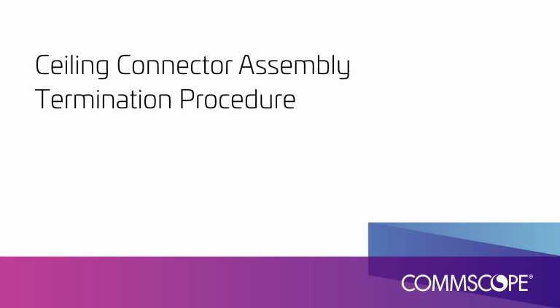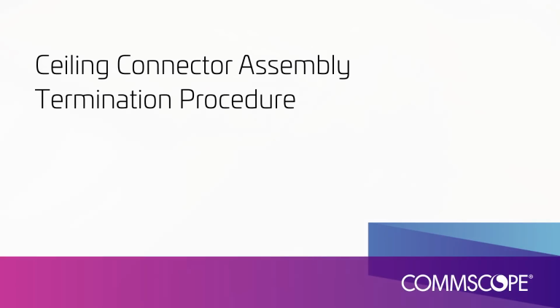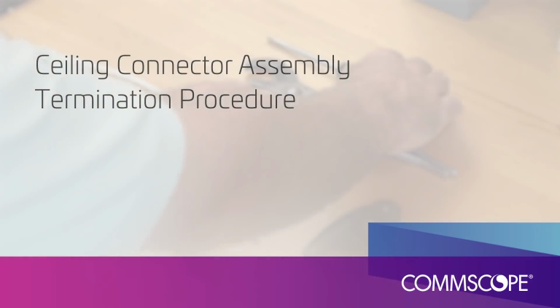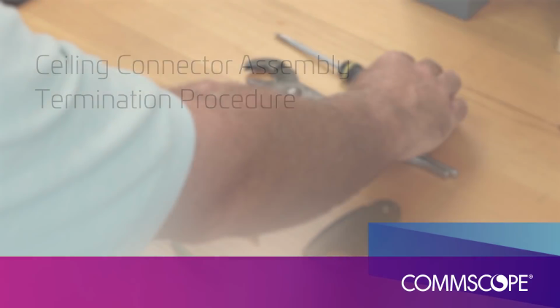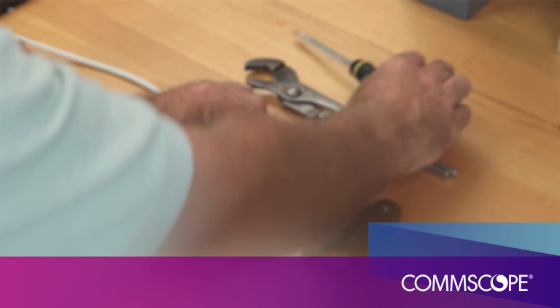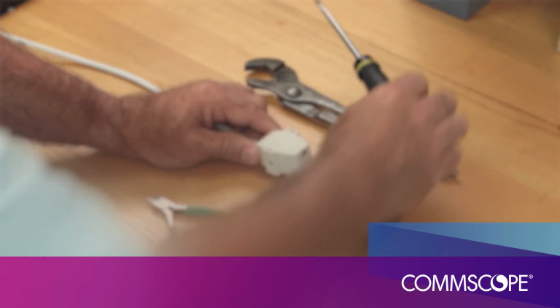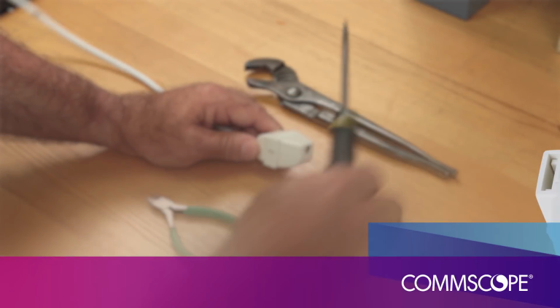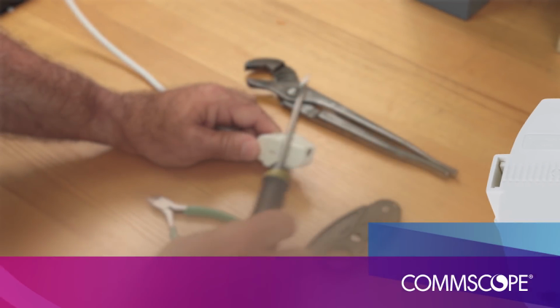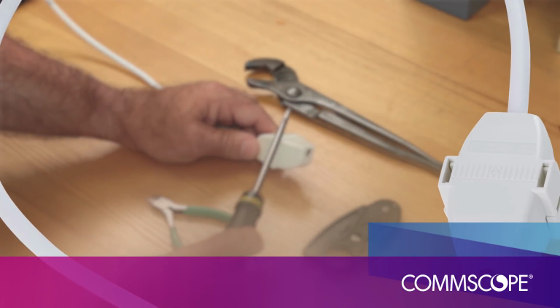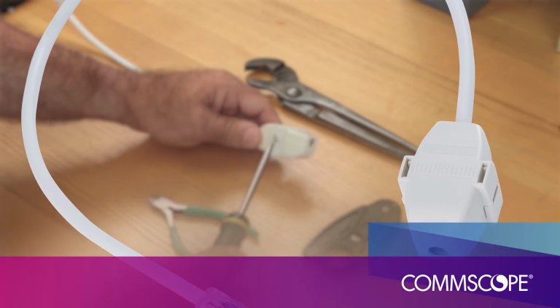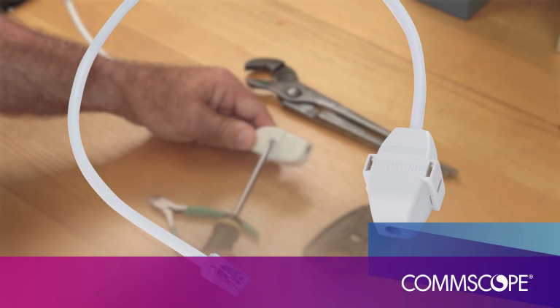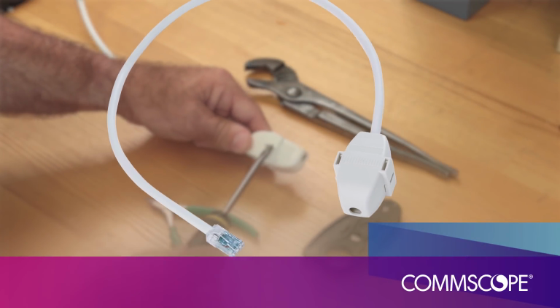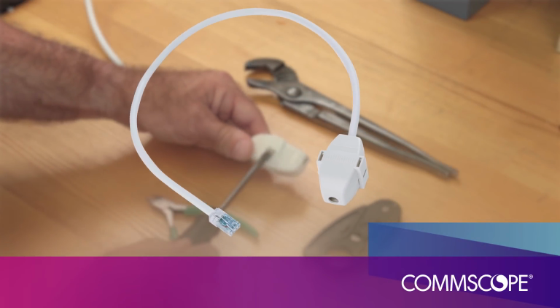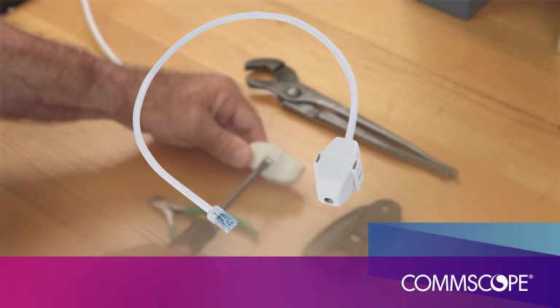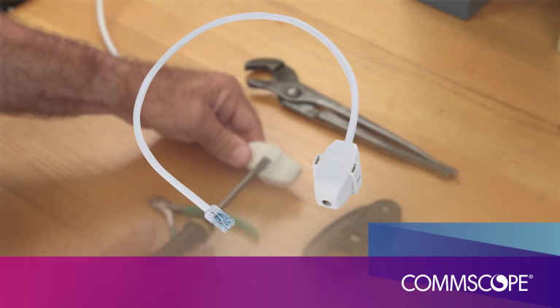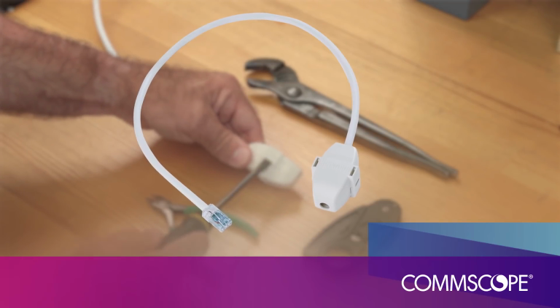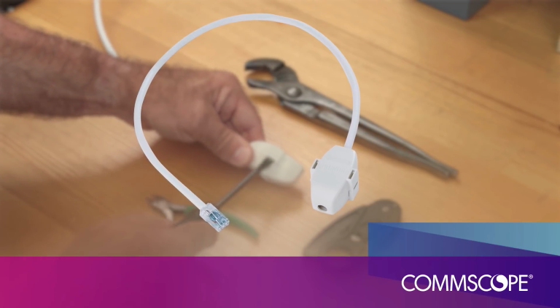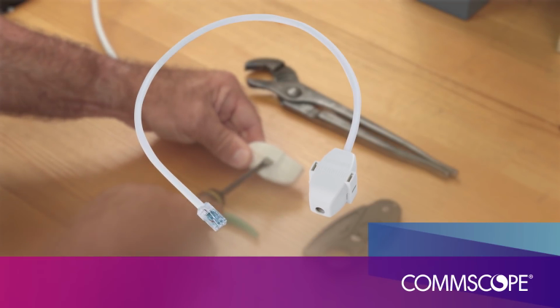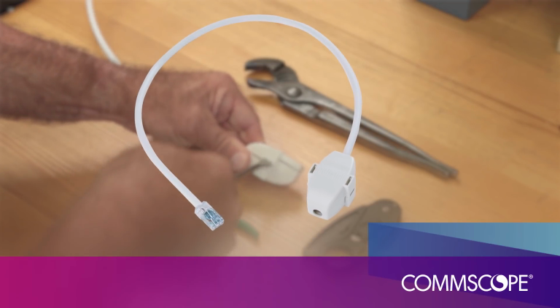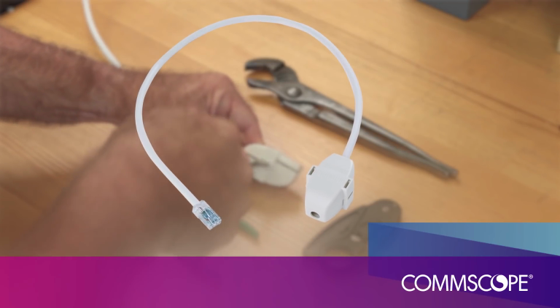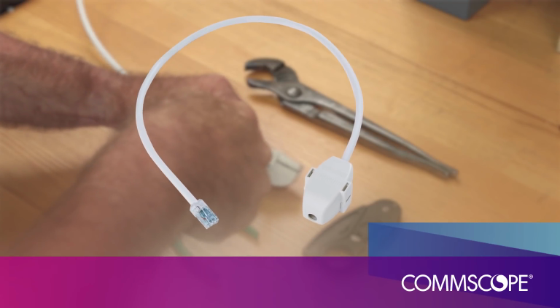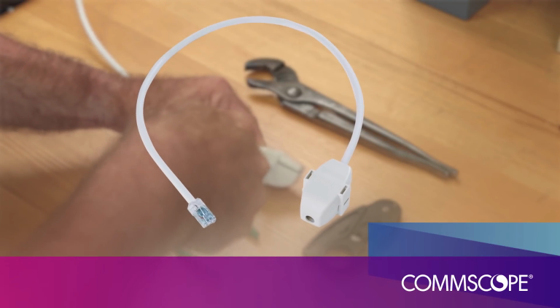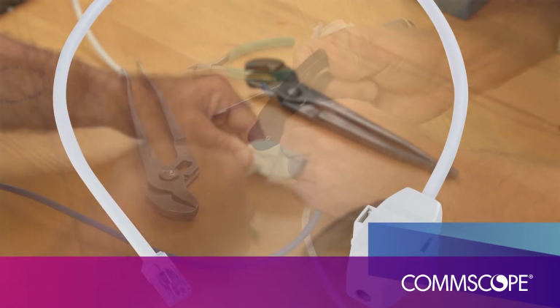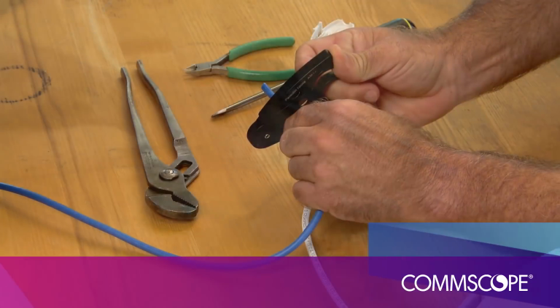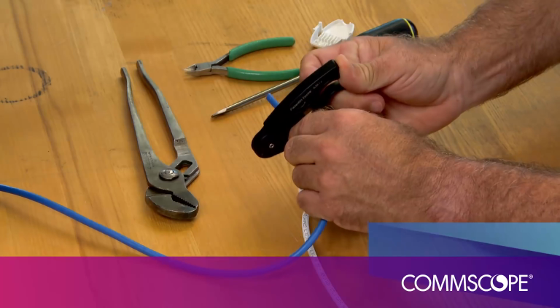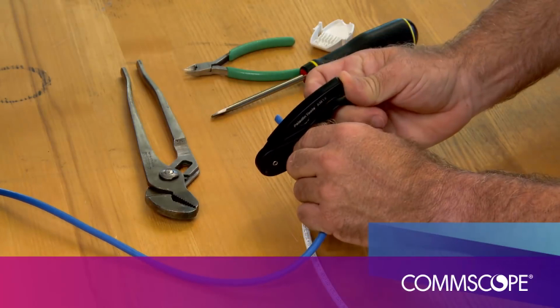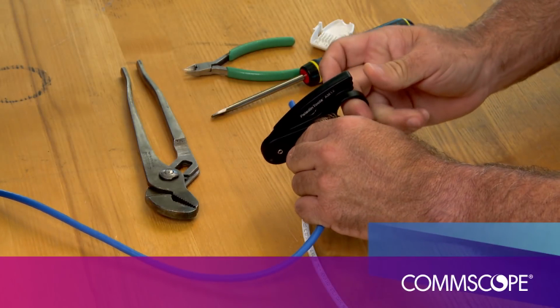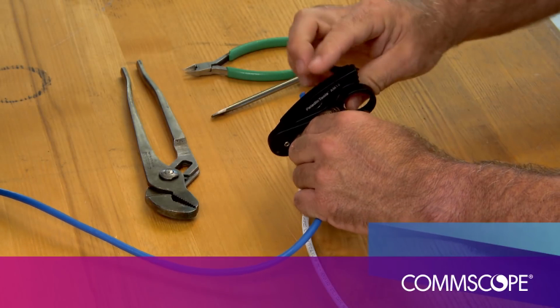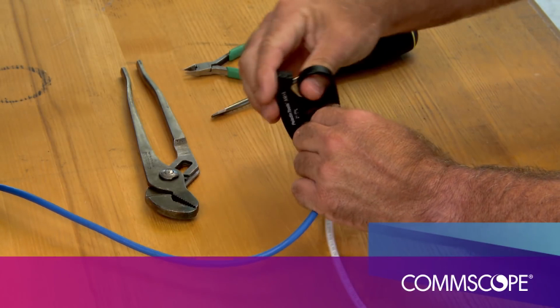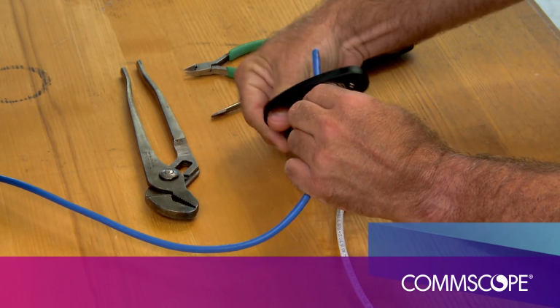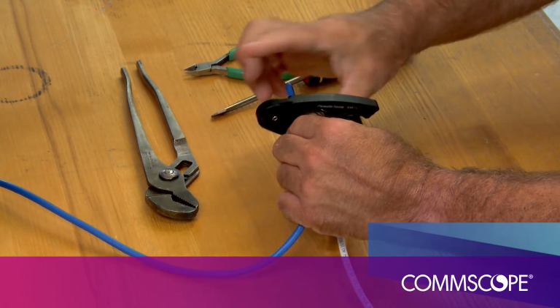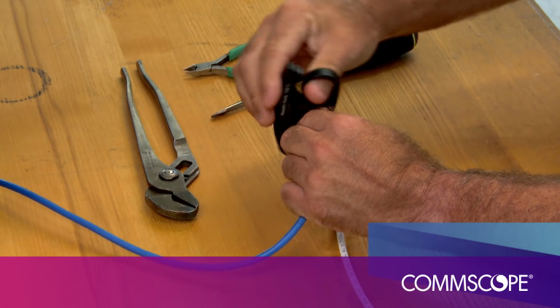We are now going to demonstrate how to terminate a cable in the CCA. In this example, the CCA has been ordered with an 18-inch pigtail, factory terminated. We will be connecting this to the horizontal cable, in this example a blue Gigaspeed XL Category 6 cable.